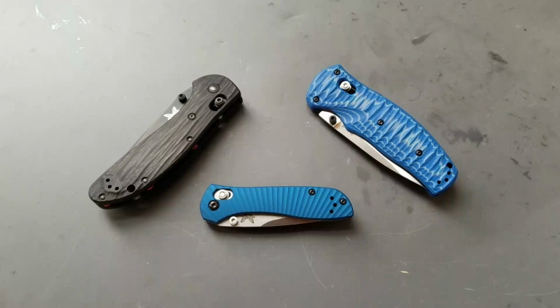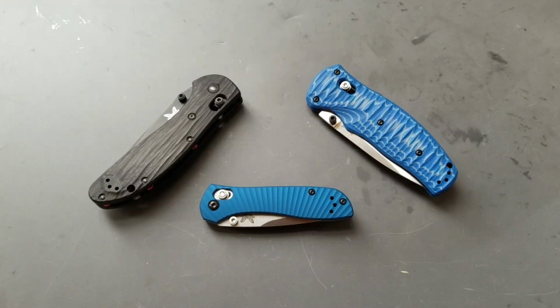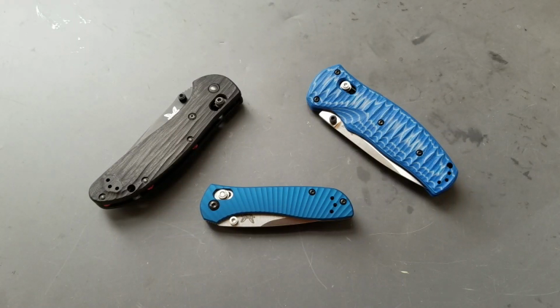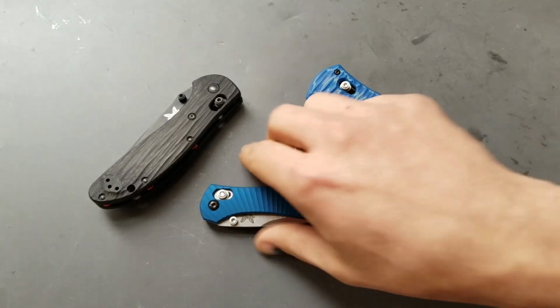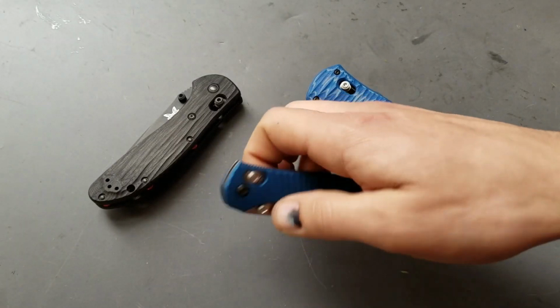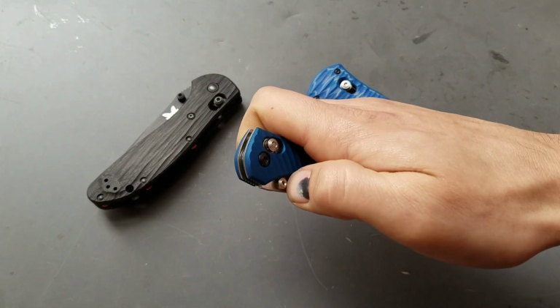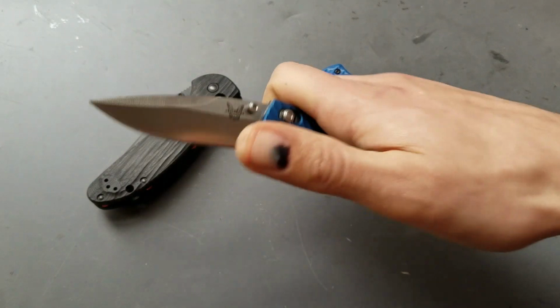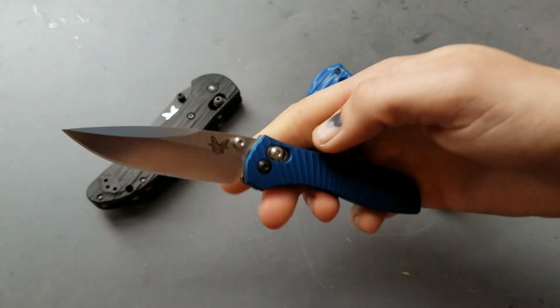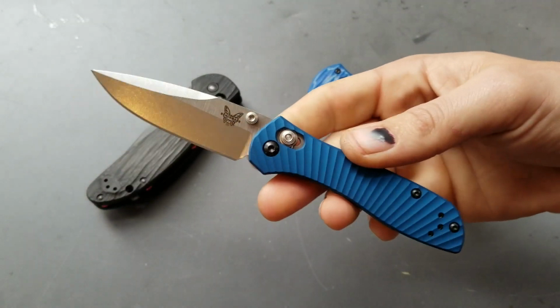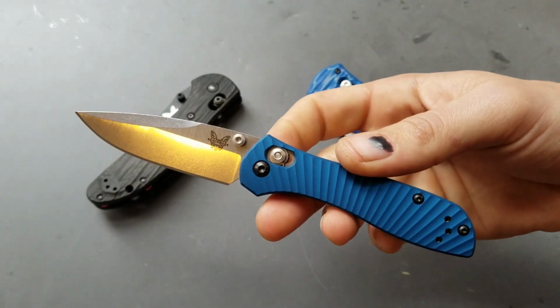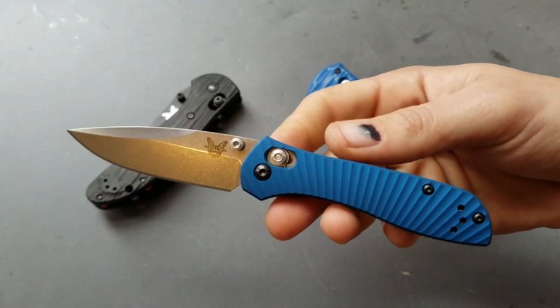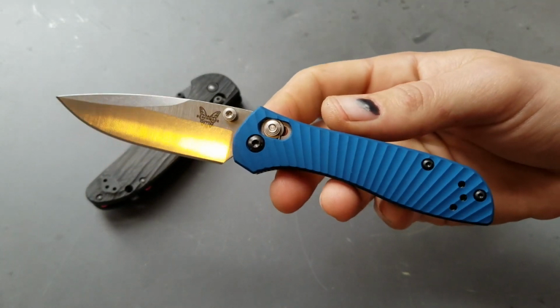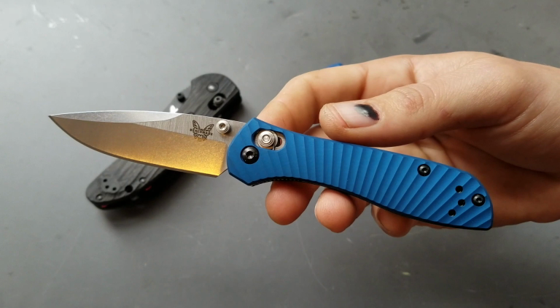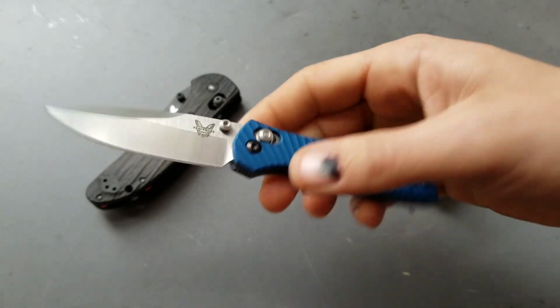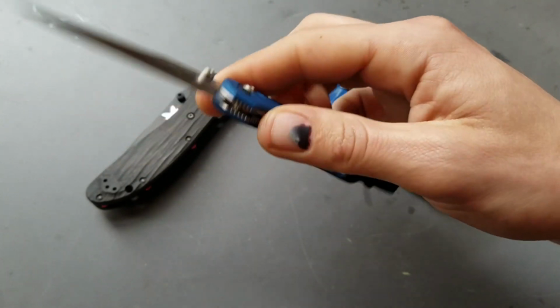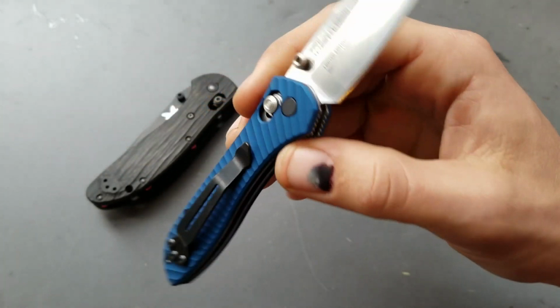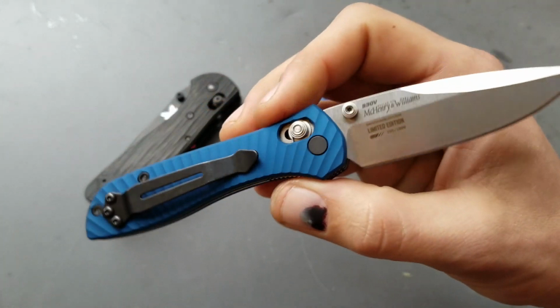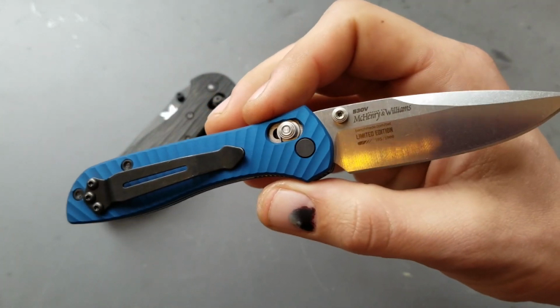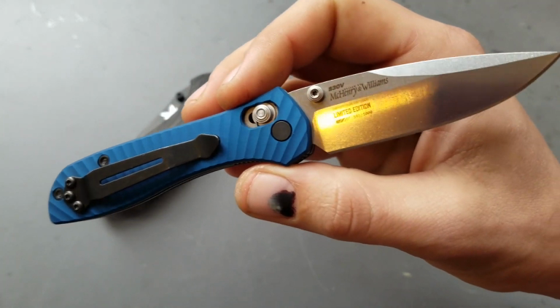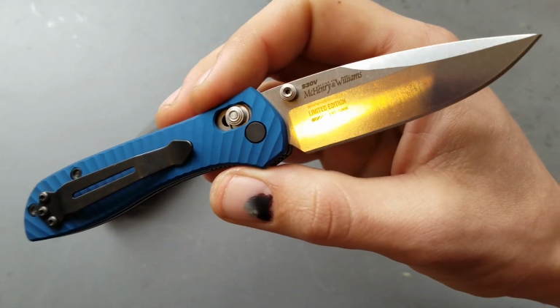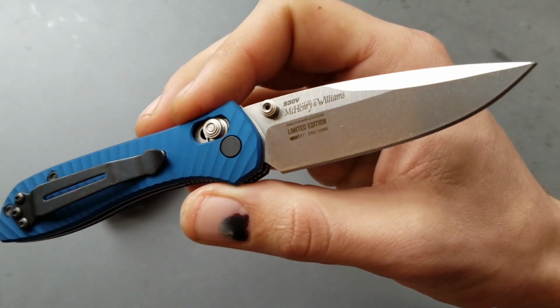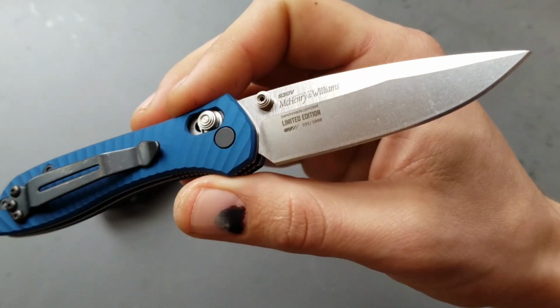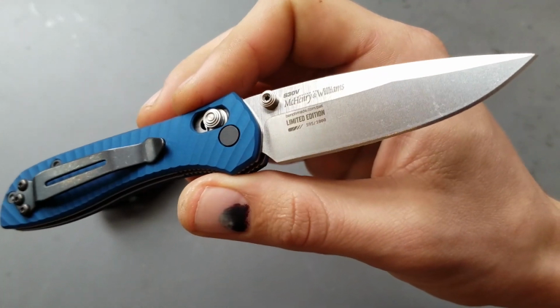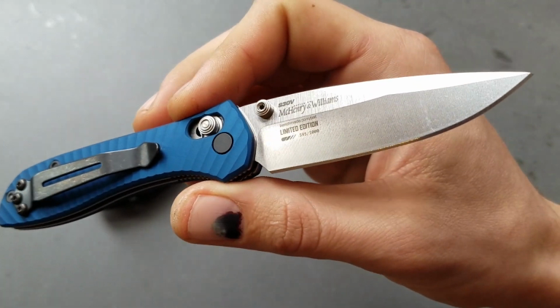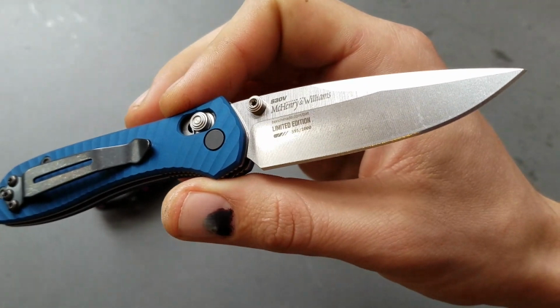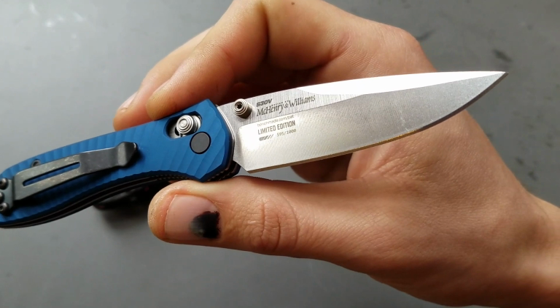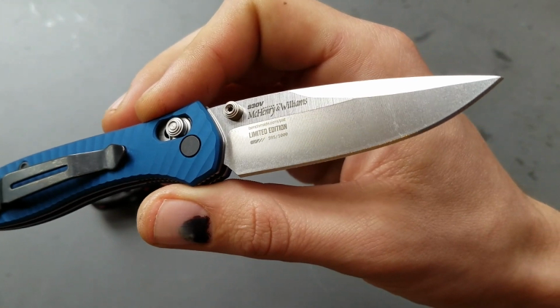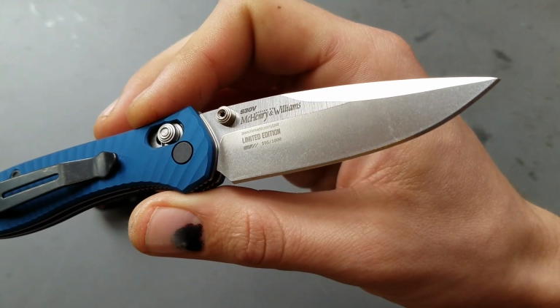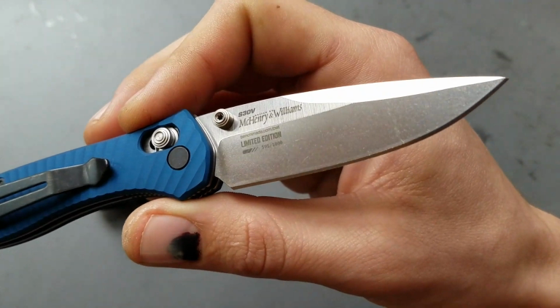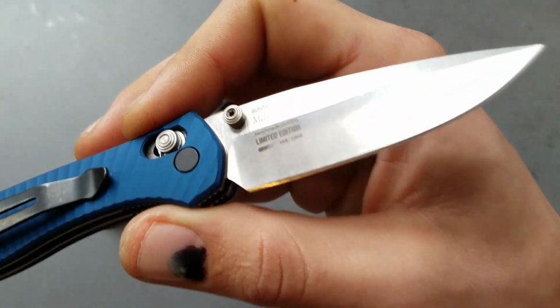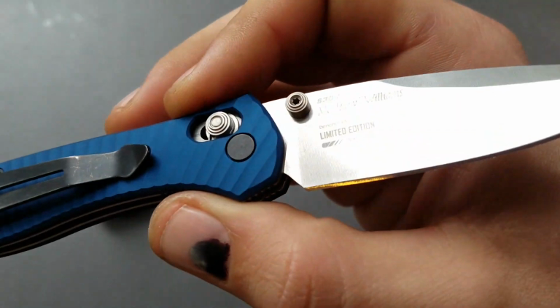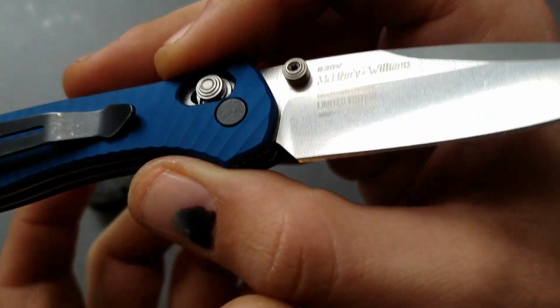What's up? How y'all doing? It's Lugamager and this is a 707-1701 from Benchmade. This is the last series of 707 sequels to ever be made — they're discontinued. This is the Shot Show knife for 2017.